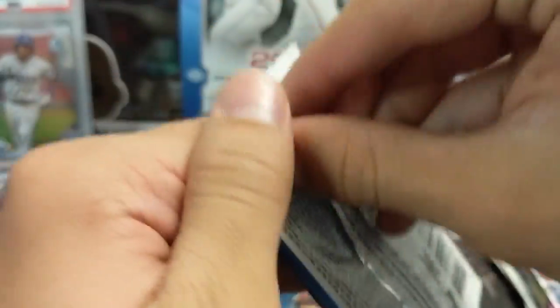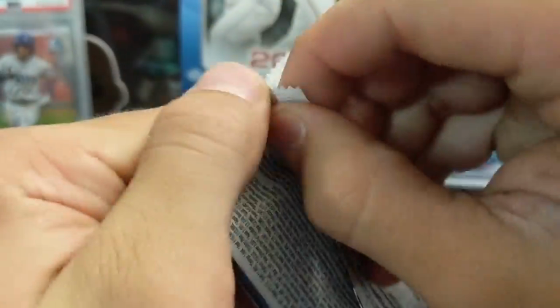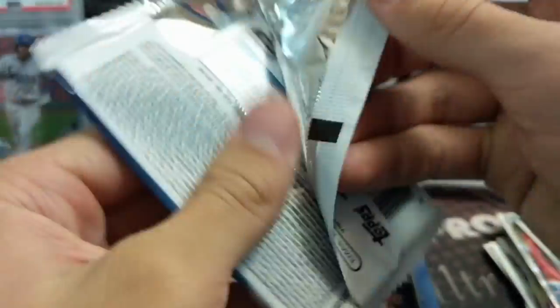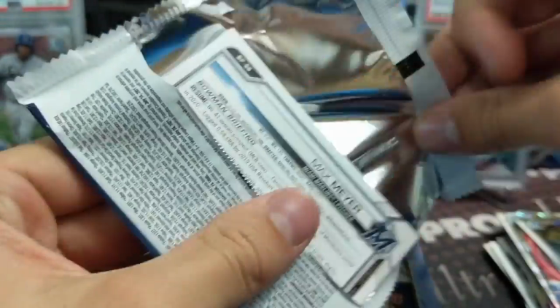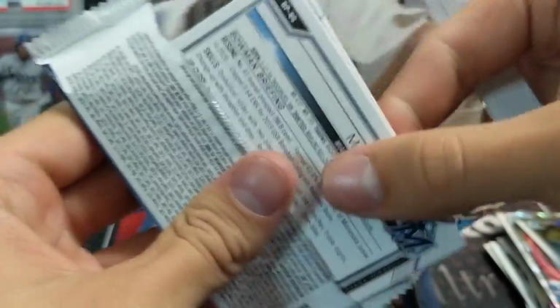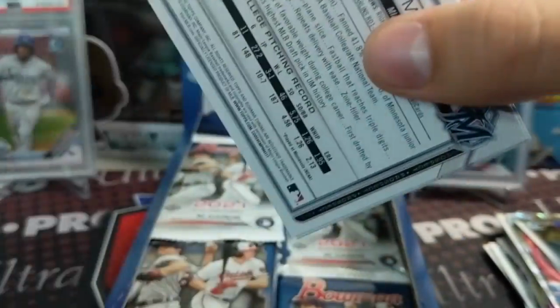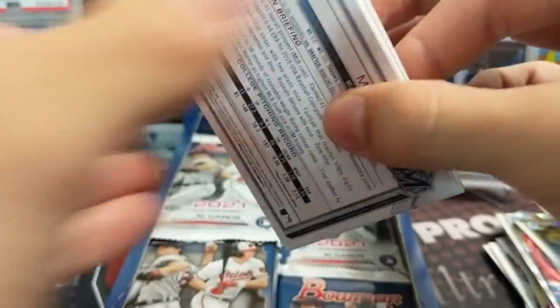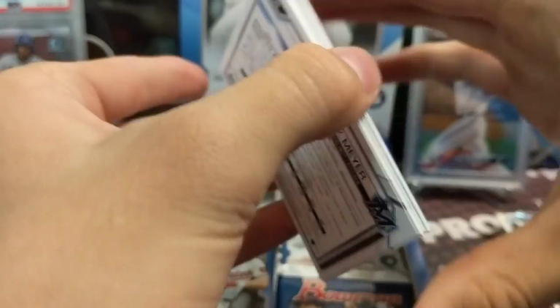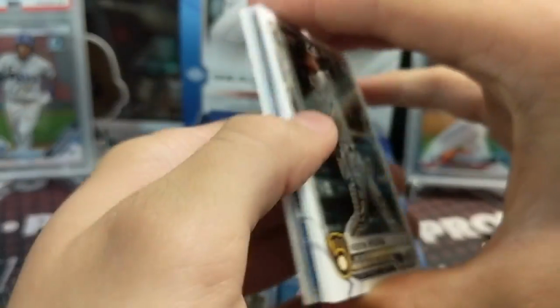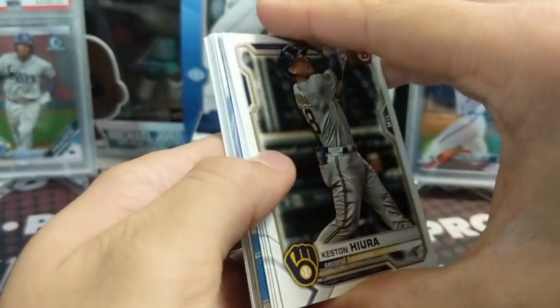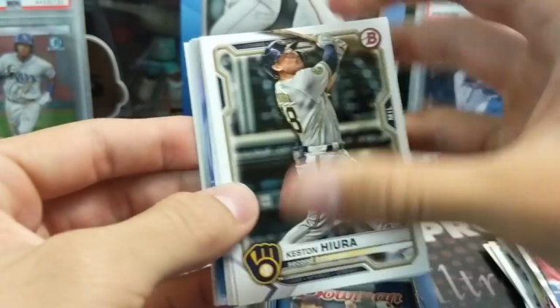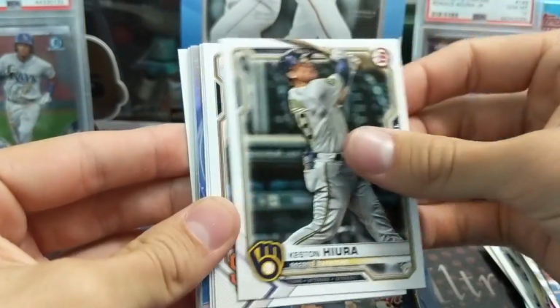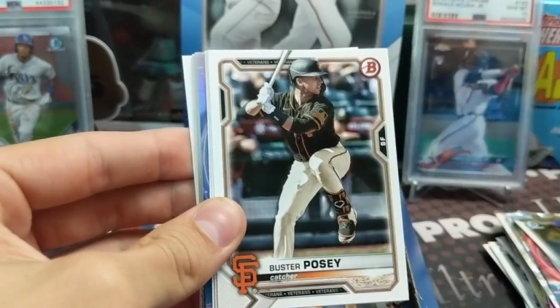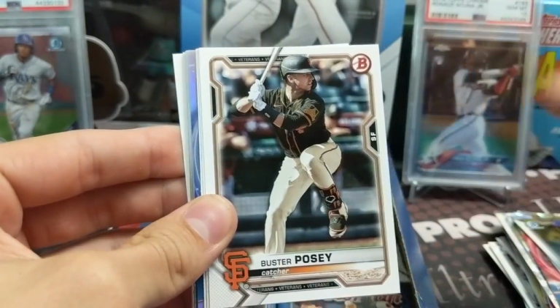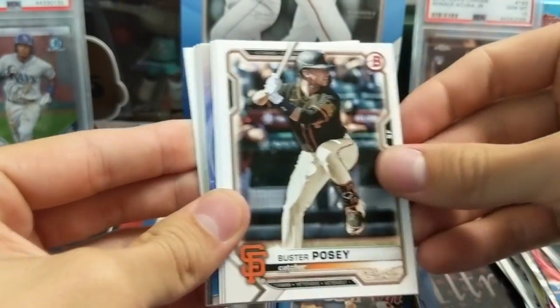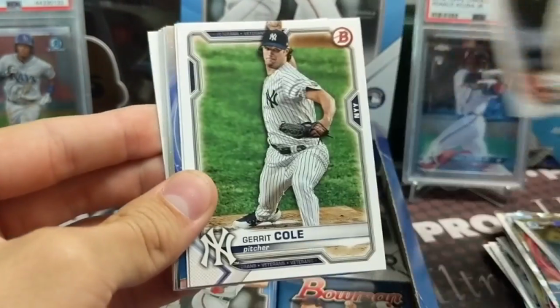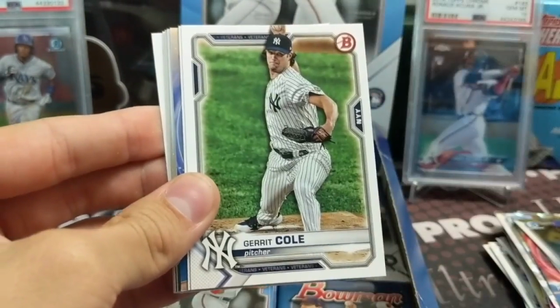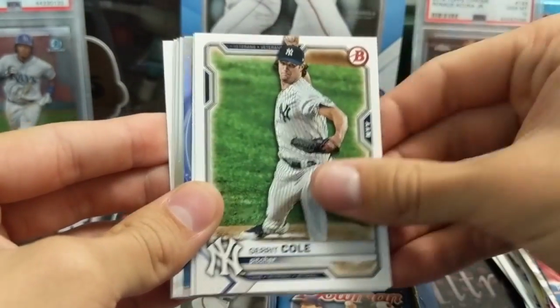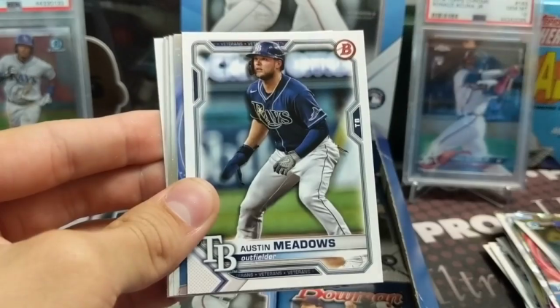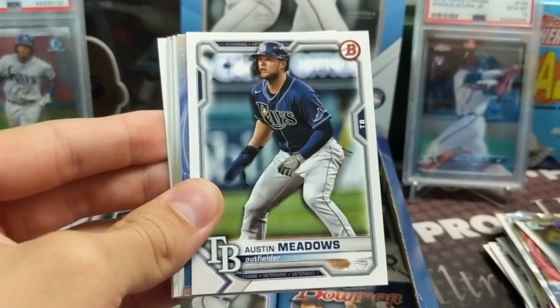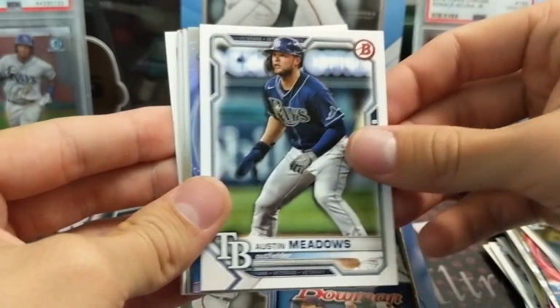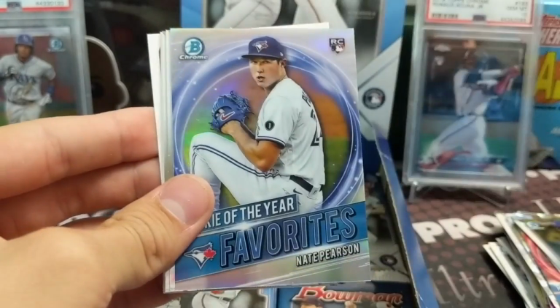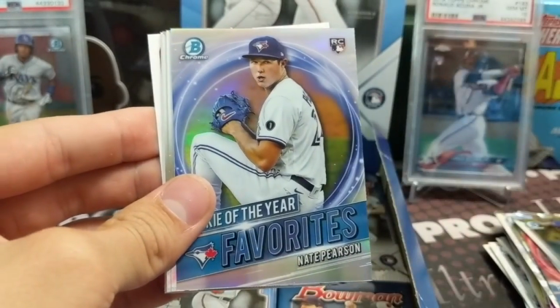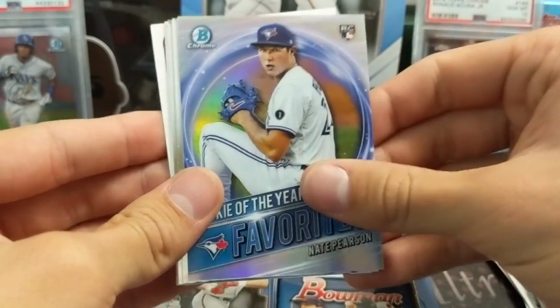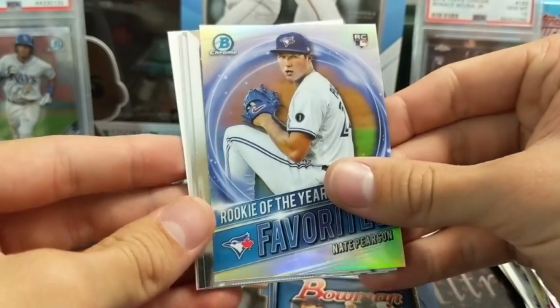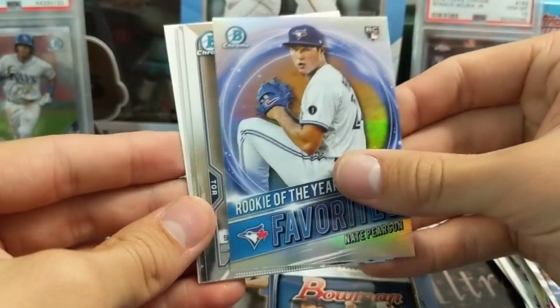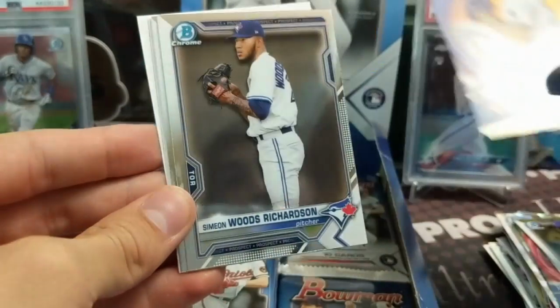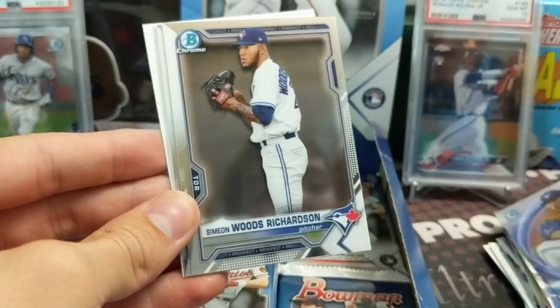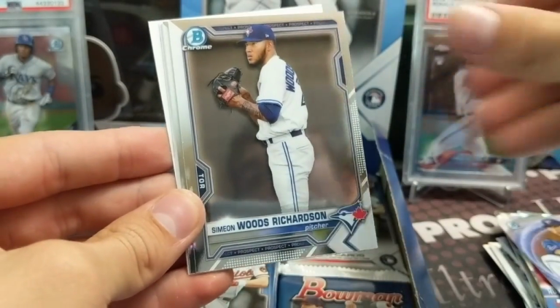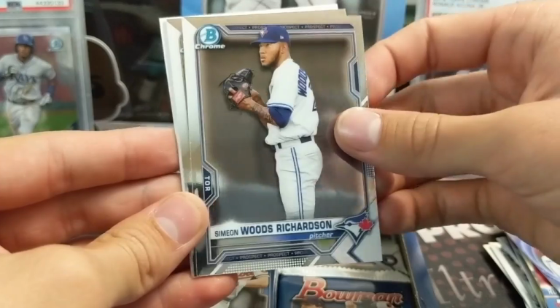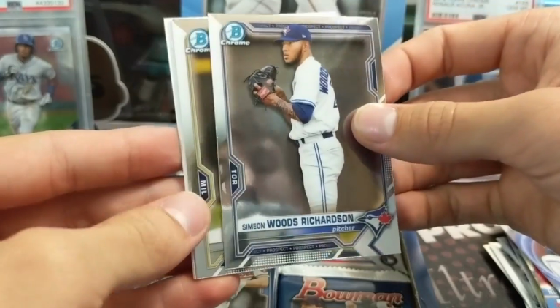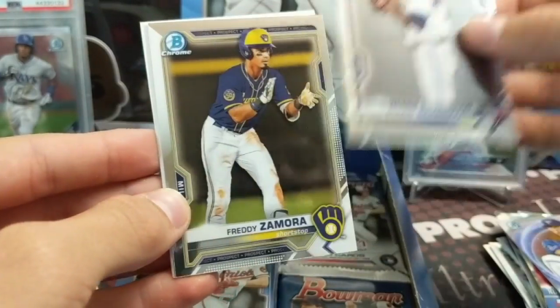We got this box from Chase at the Dugout and he gave us a really good deal on it, but I think they're going upwards of close to $300 for a hobby box now. Which makes sense. Let us know what you think - is this Bowman product good value?